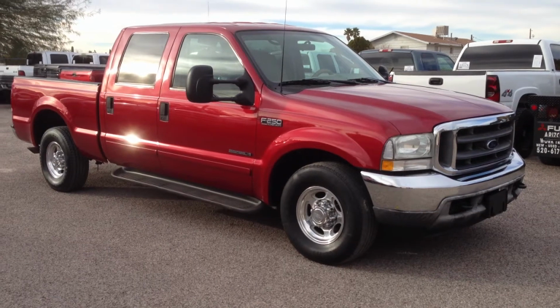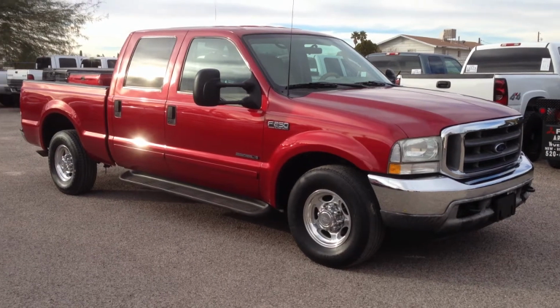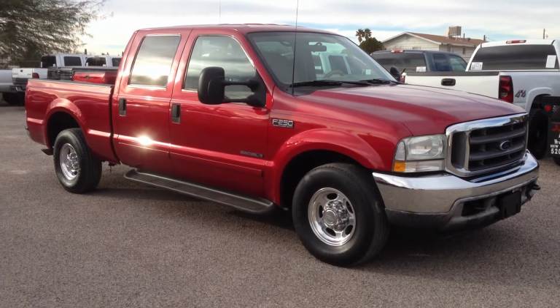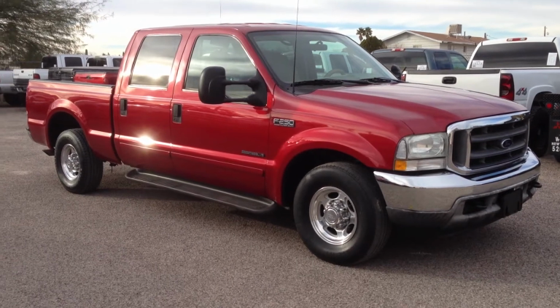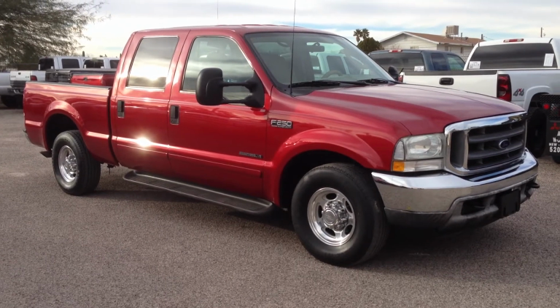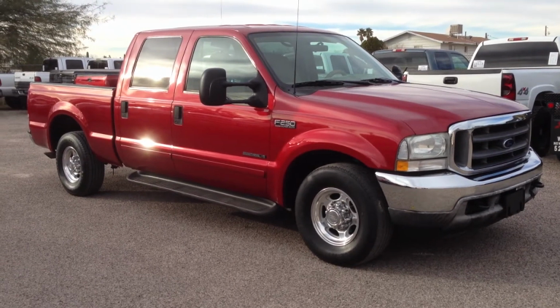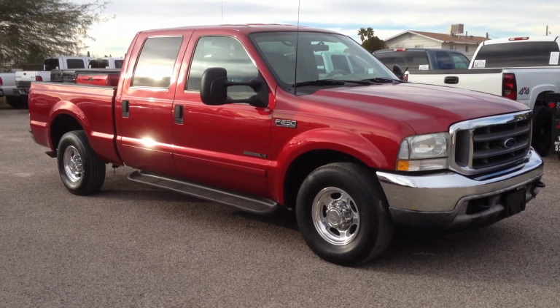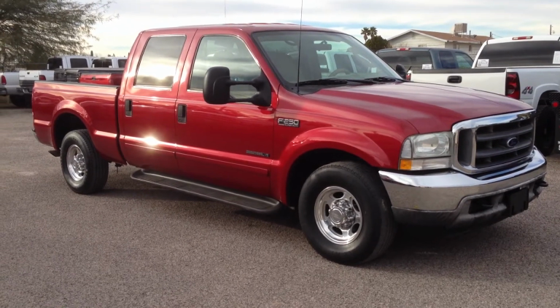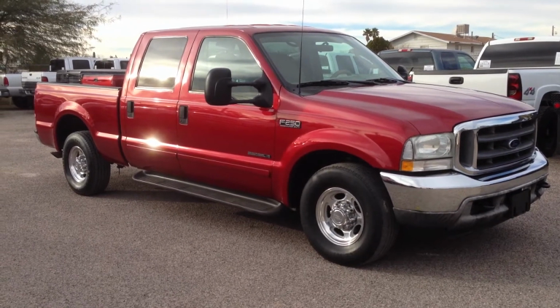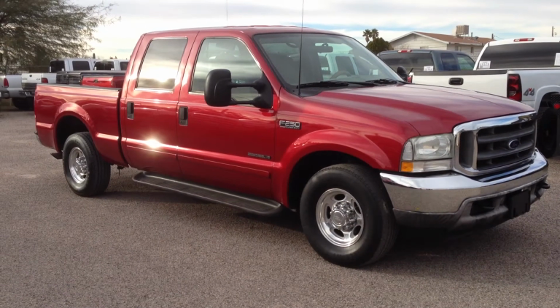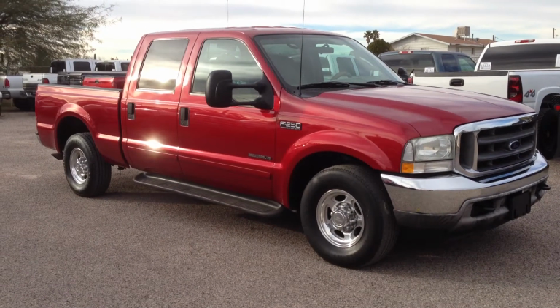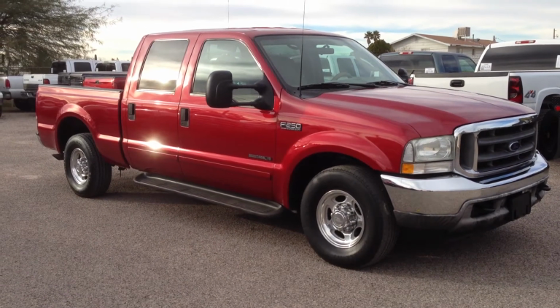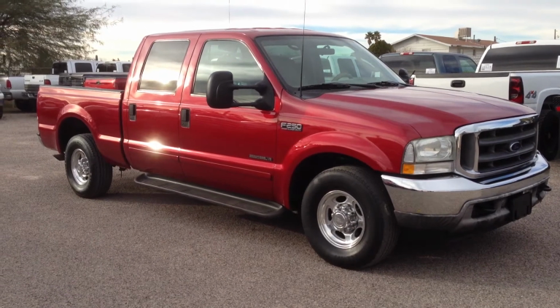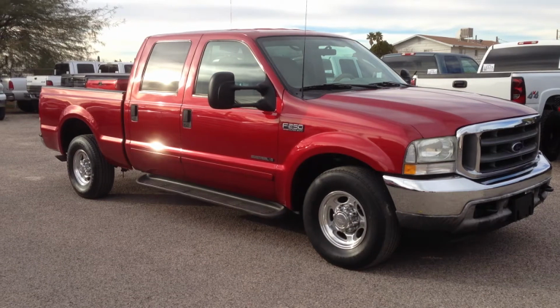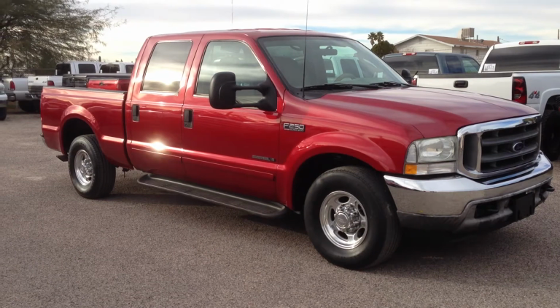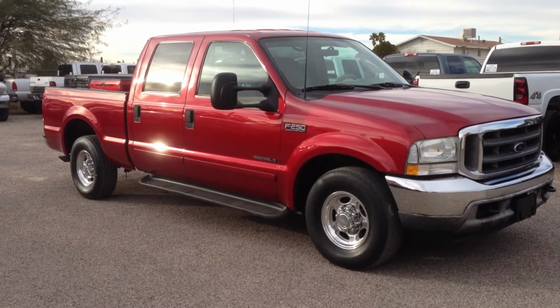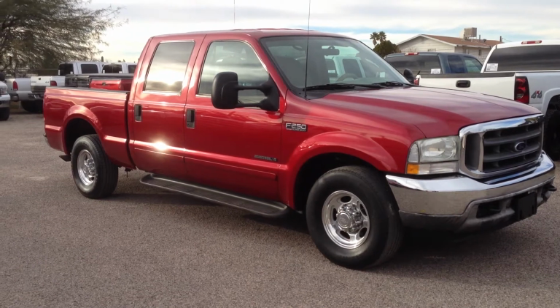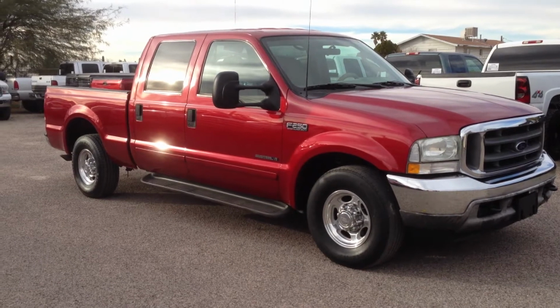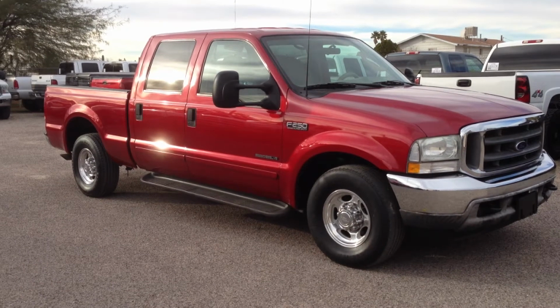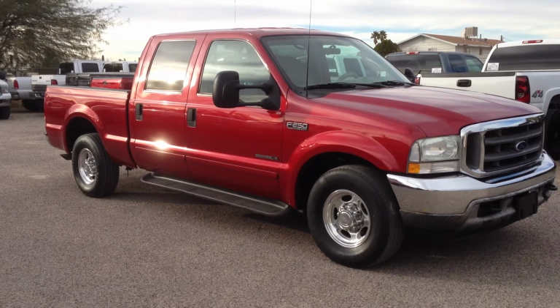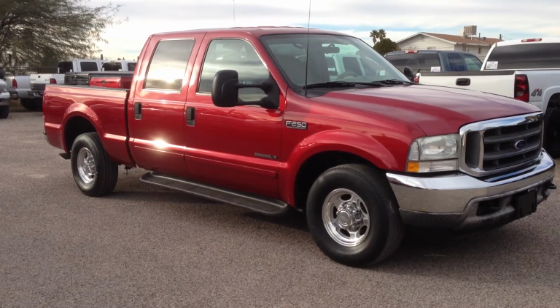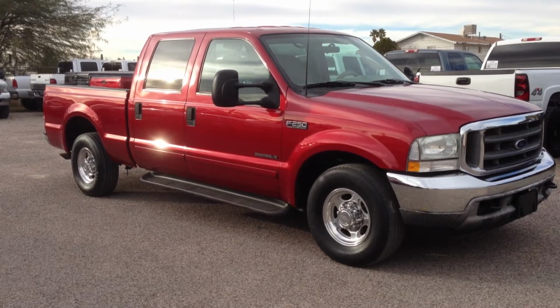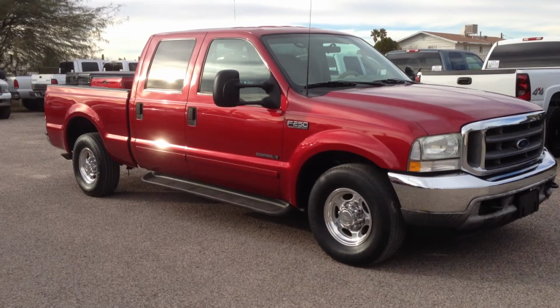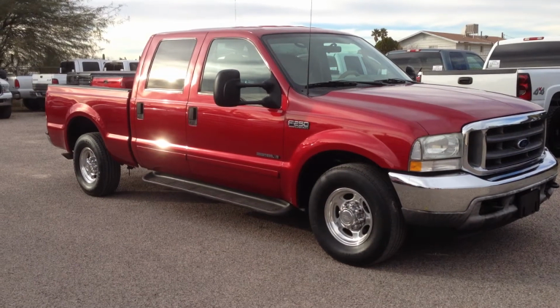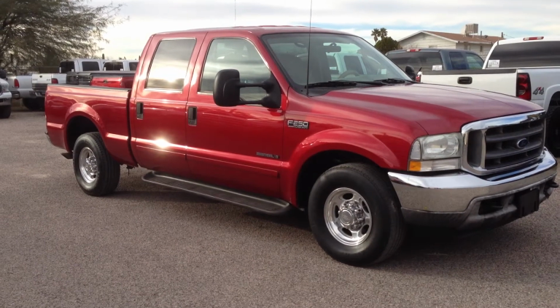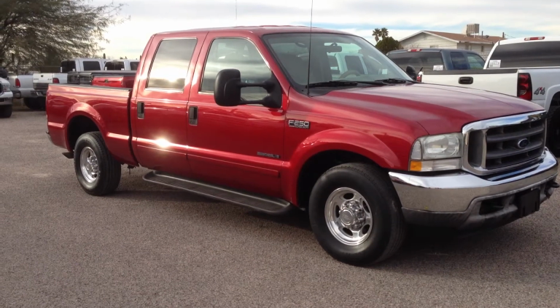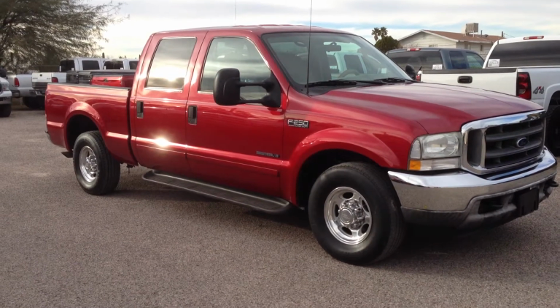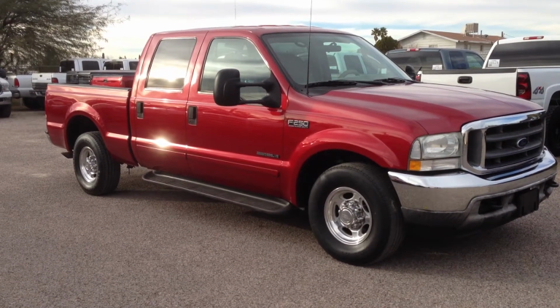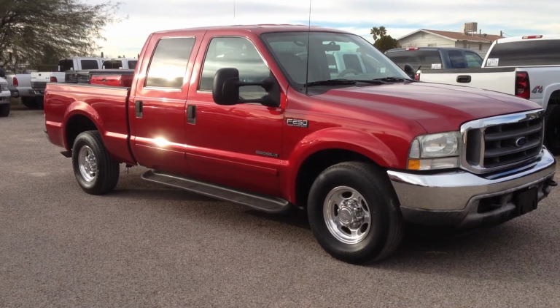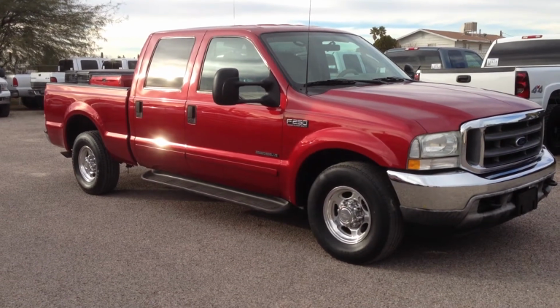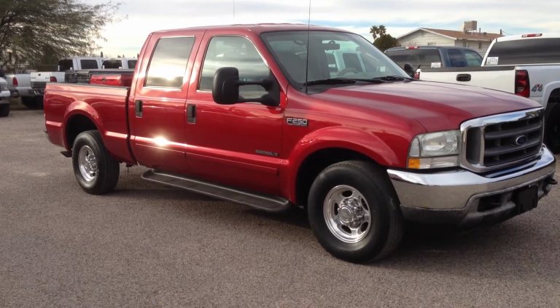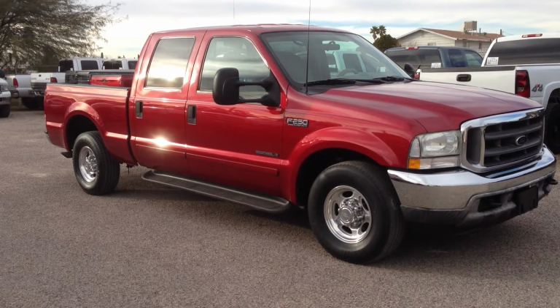This is Roger with Wheel Kinetics in Tucson, Arizona. We're selling this truck. It is a 2002 Ford F-250 crew cab, 7.3 liter turbo diesel.